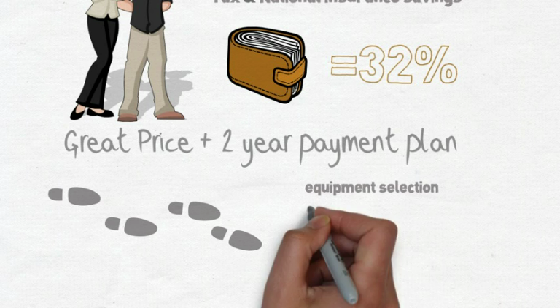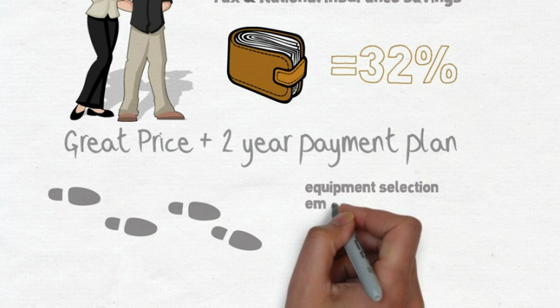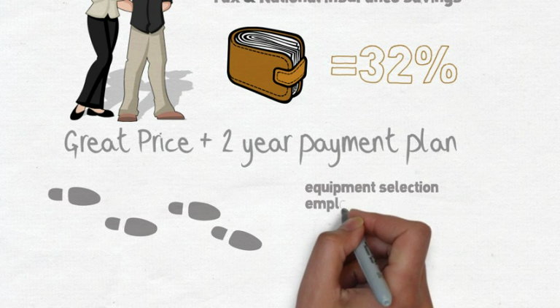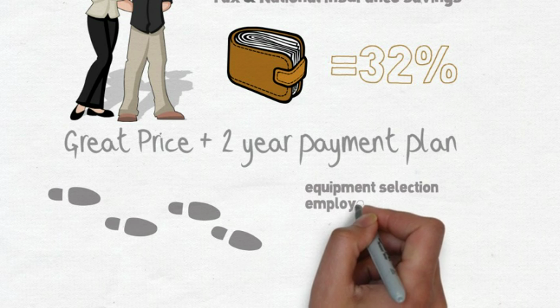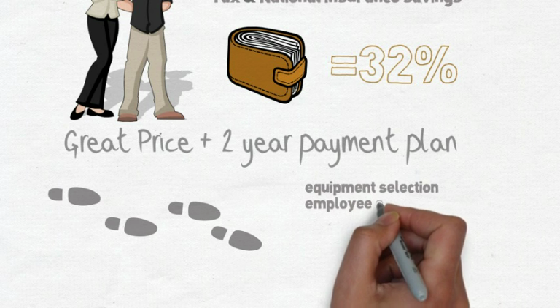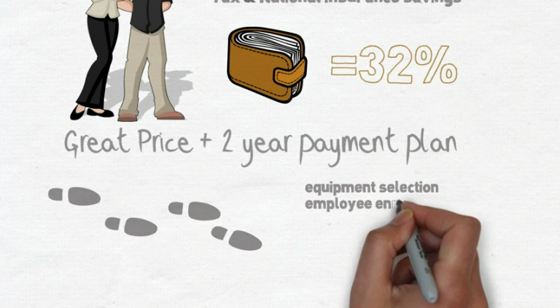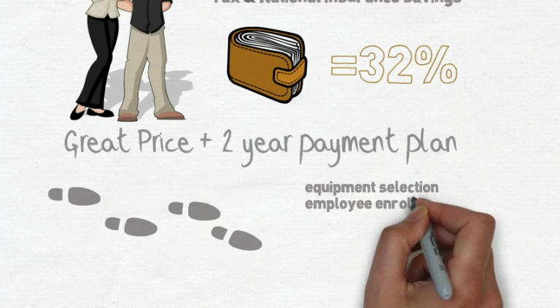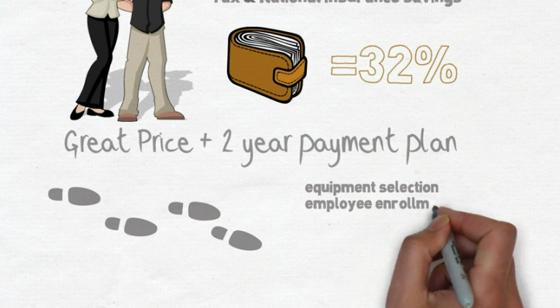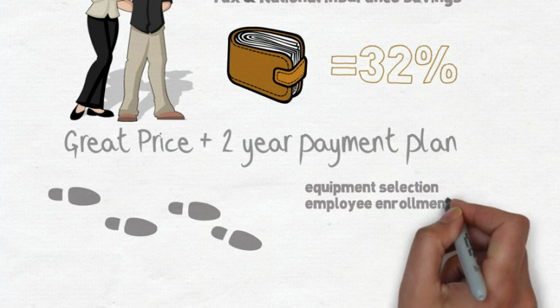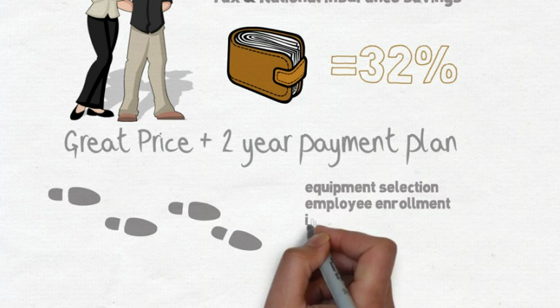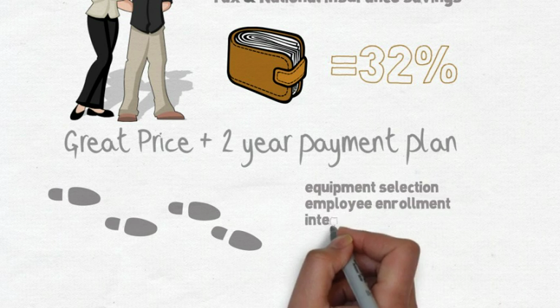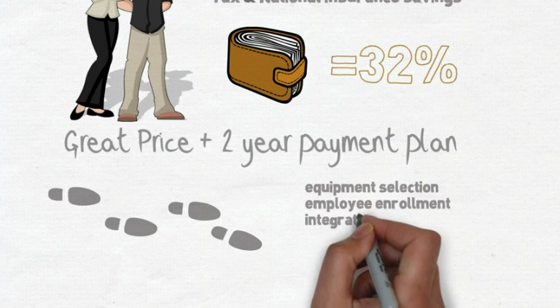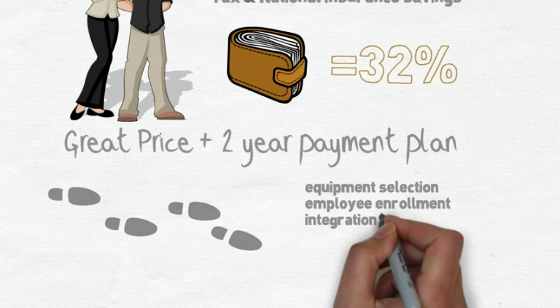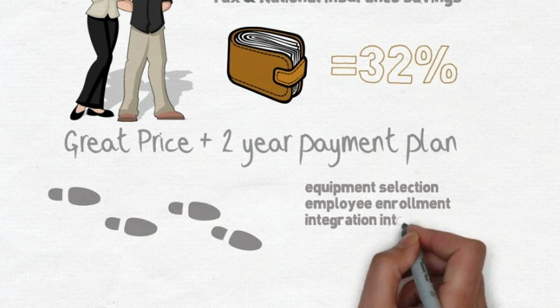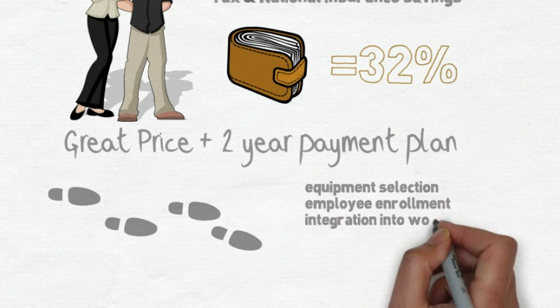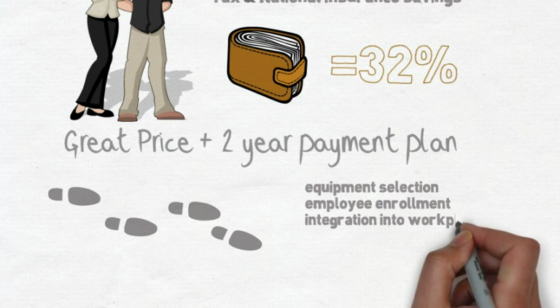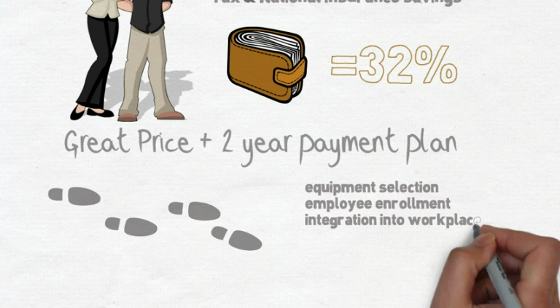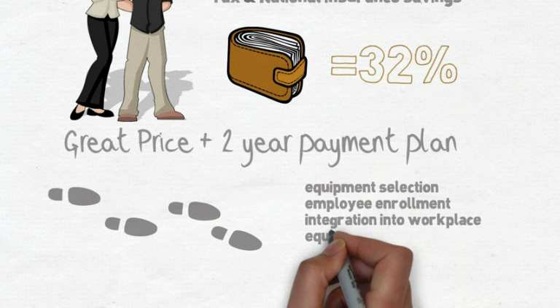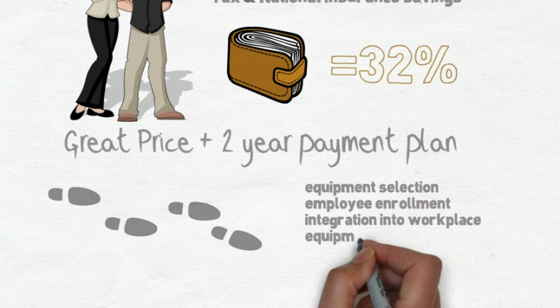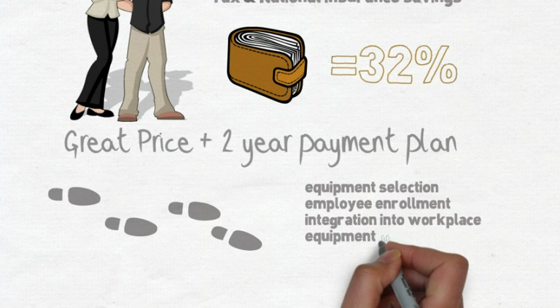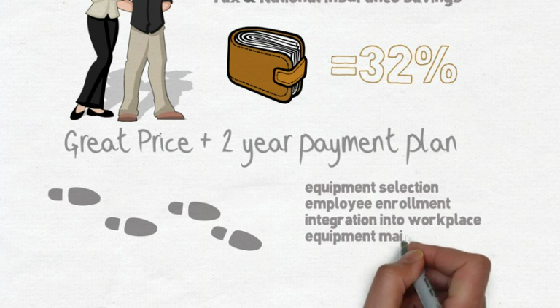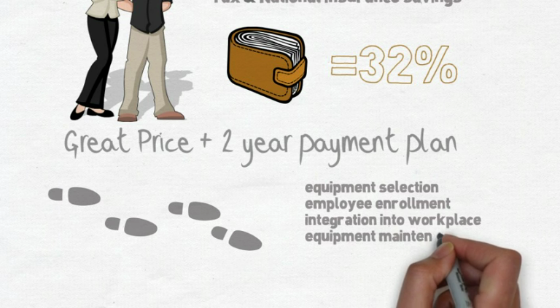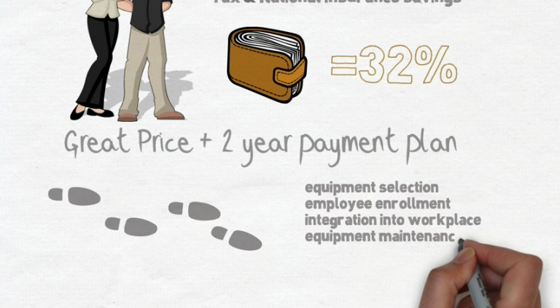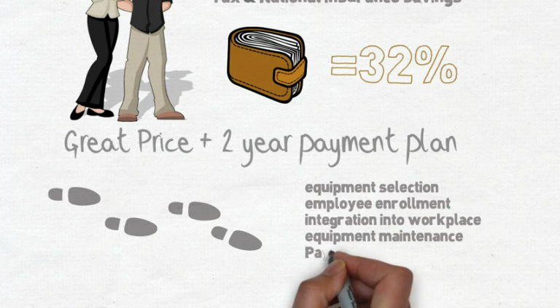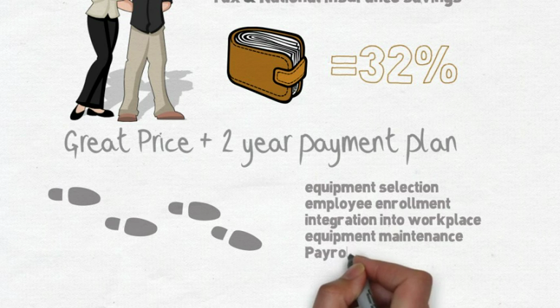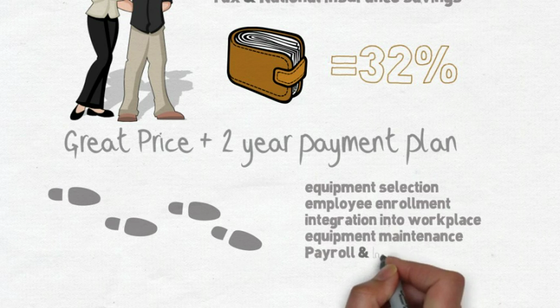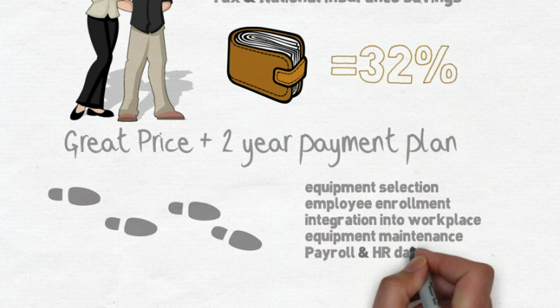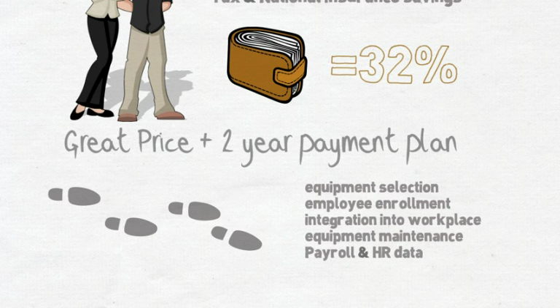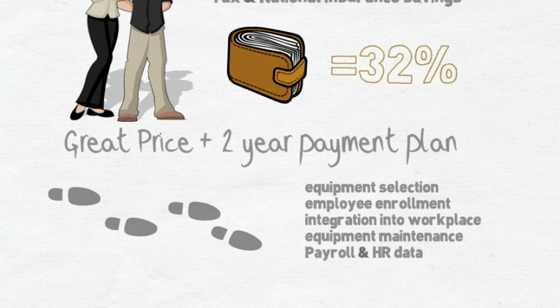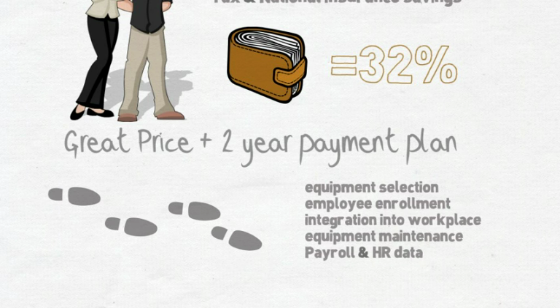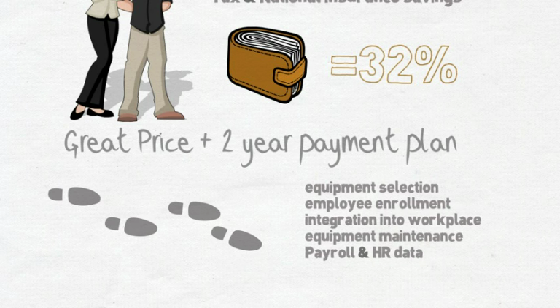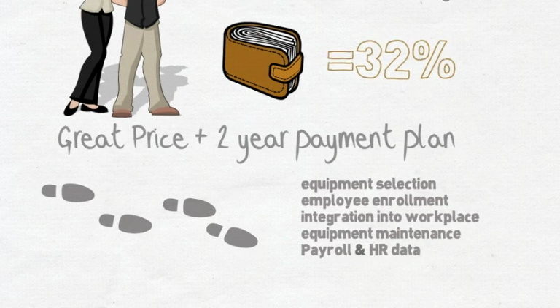Employee enrolment, integration into the workplace, equipment maintenance, and finally payroll and HR data.